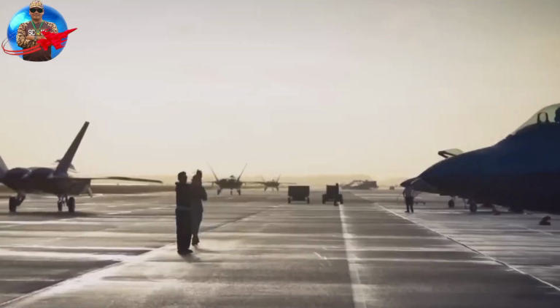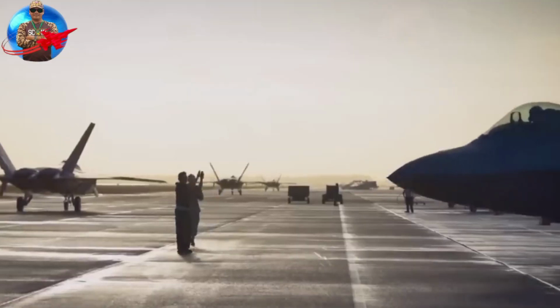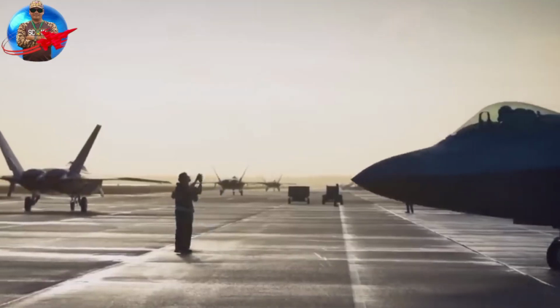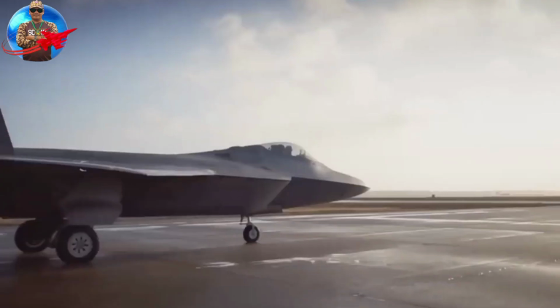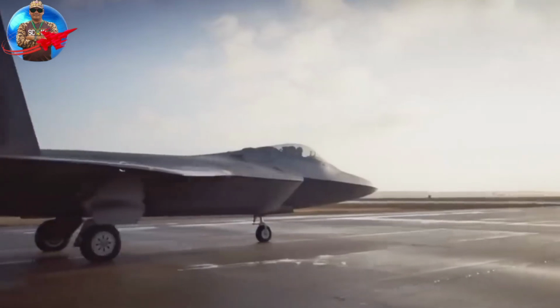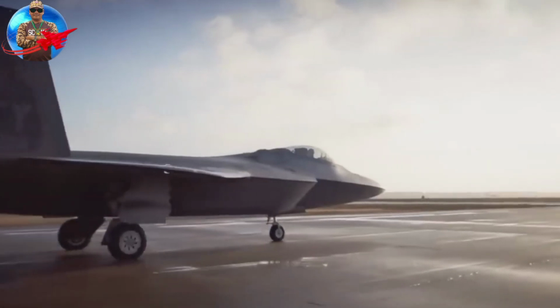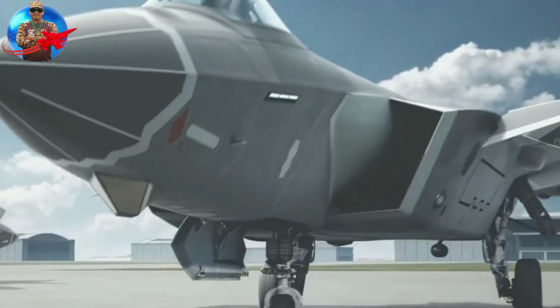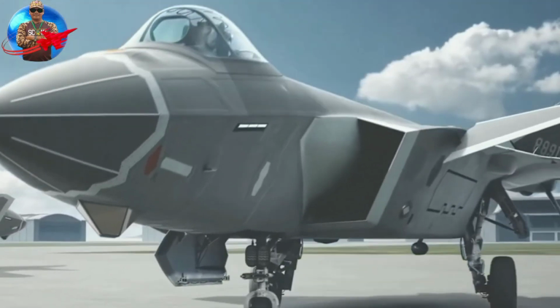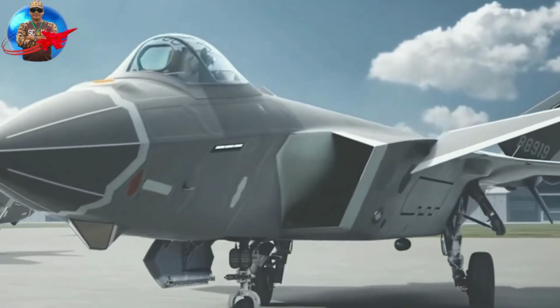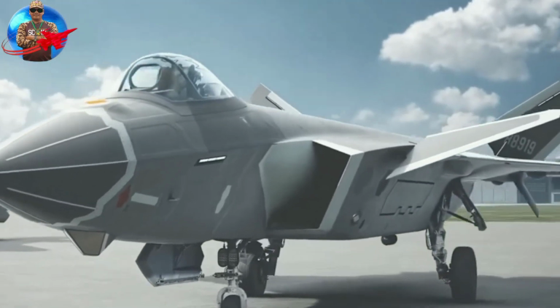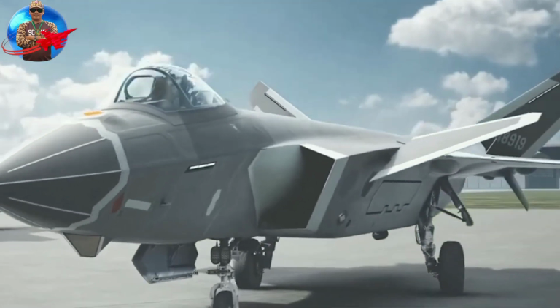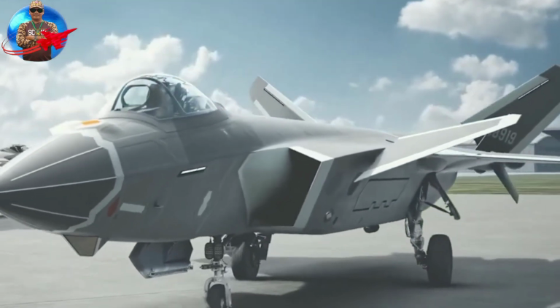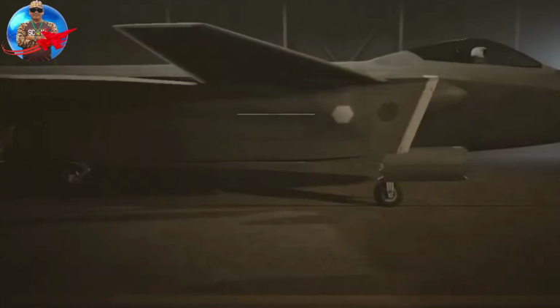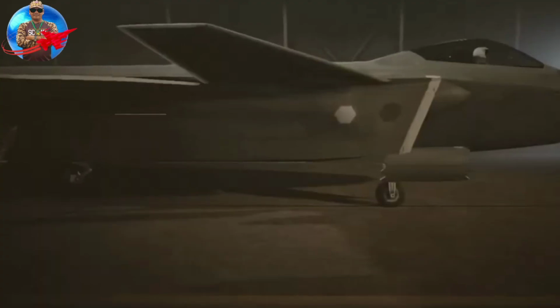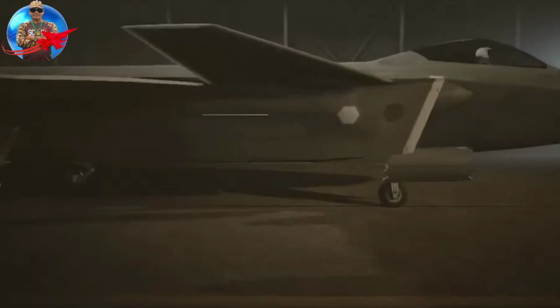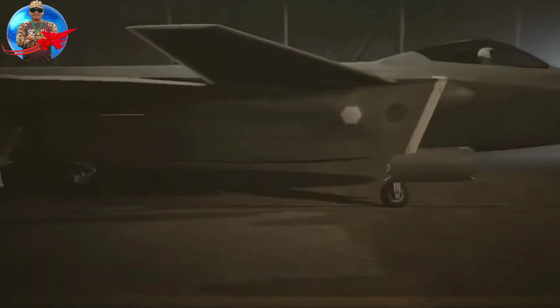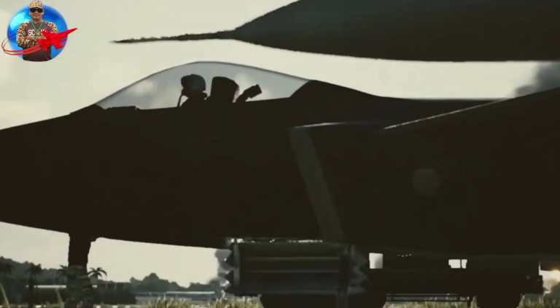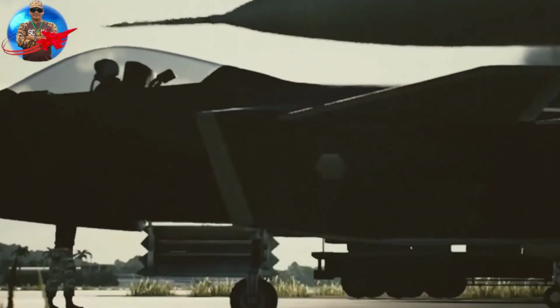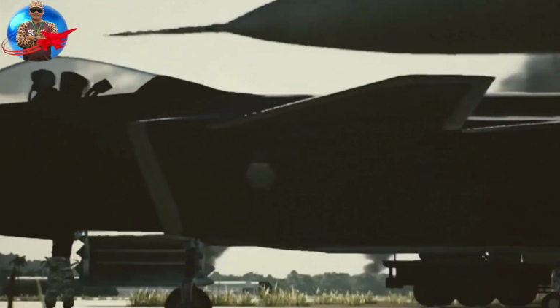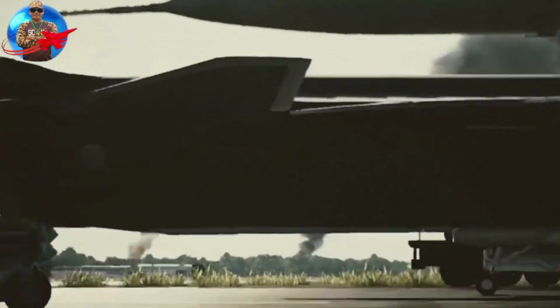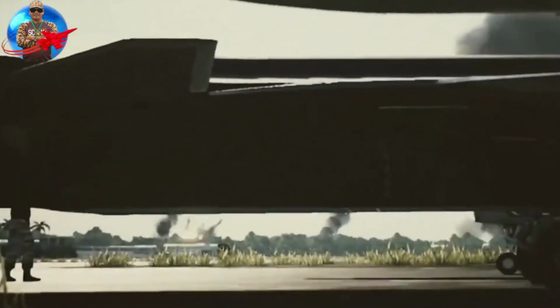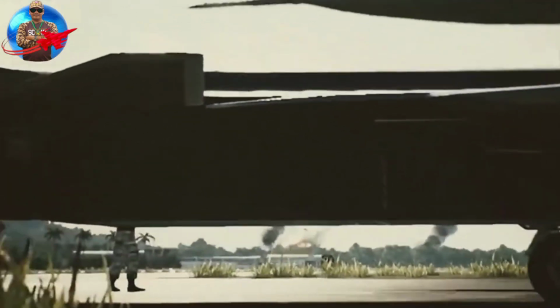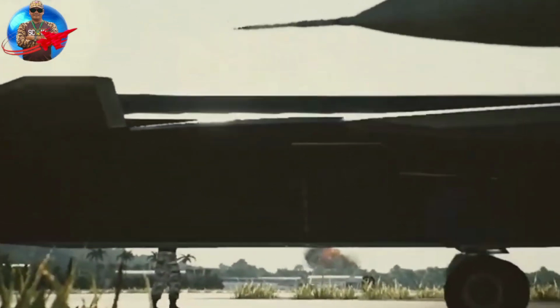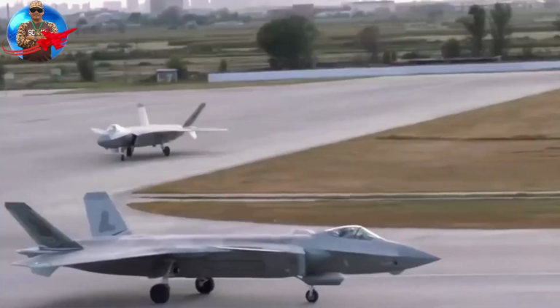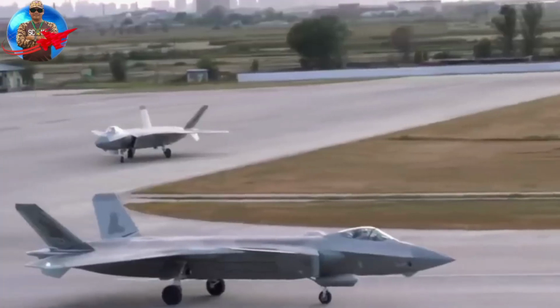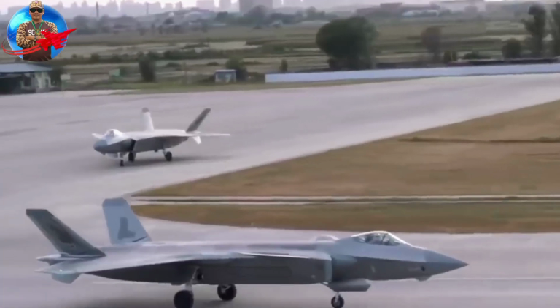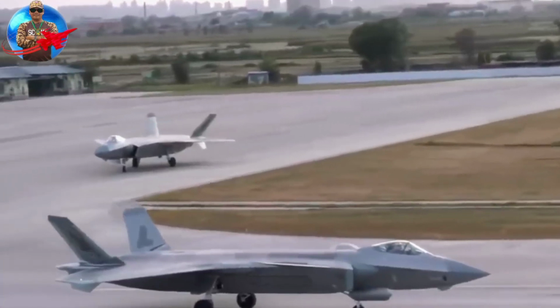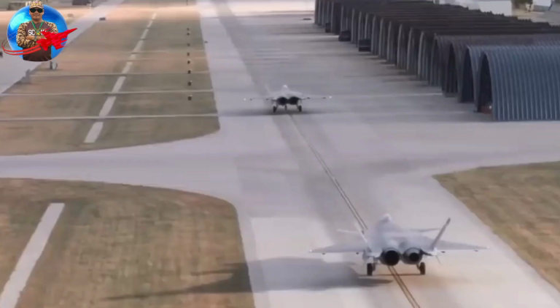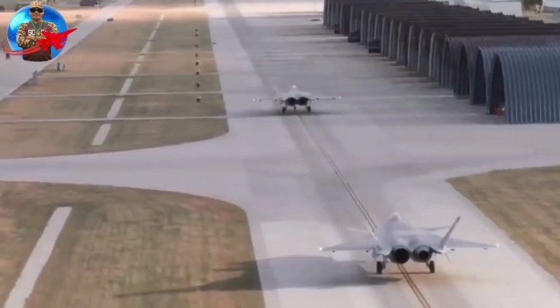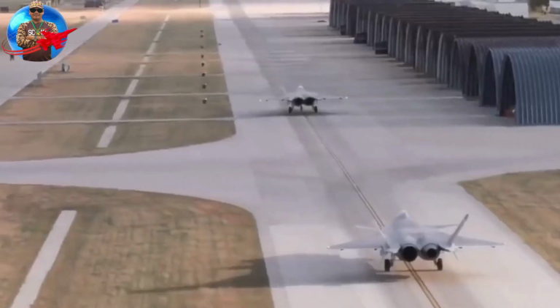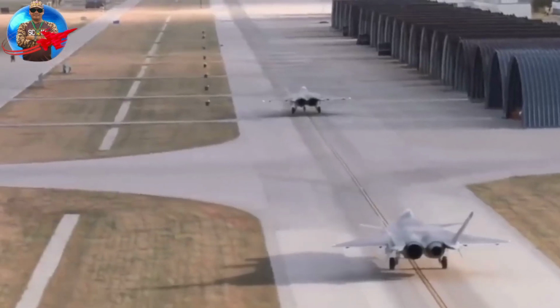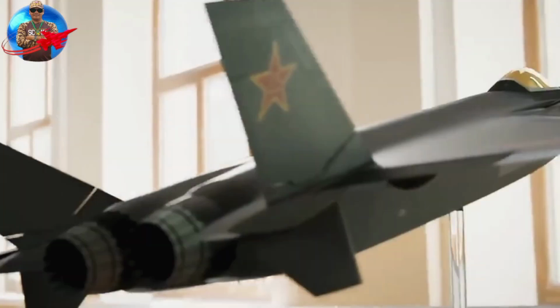The J-20 is a stealth fighter jet developed by China's Chengdu Aircraft Industry Group. It is the first fifth-generation fighter jet developed in China and is considered one of the most advanced fighter jets in the world.